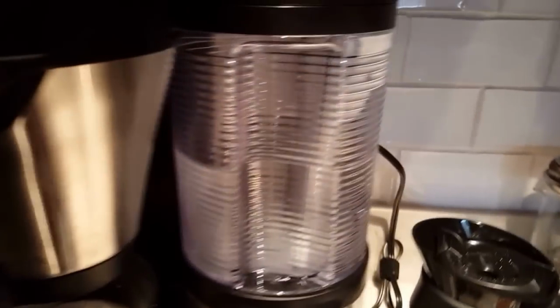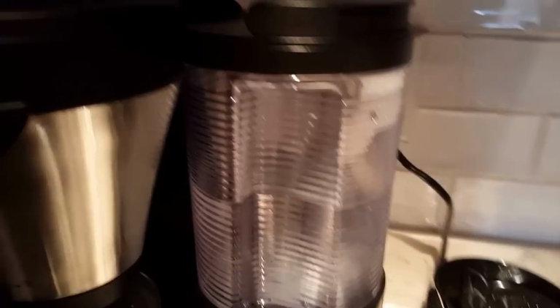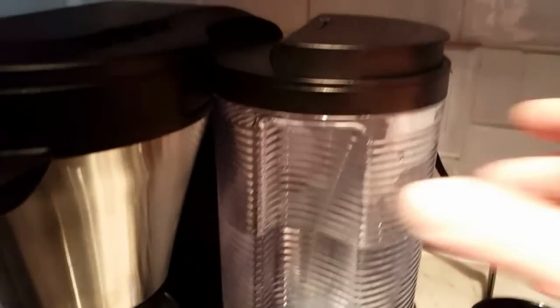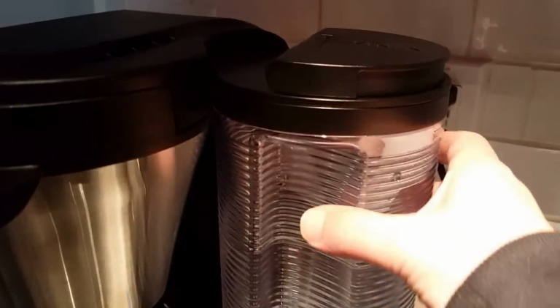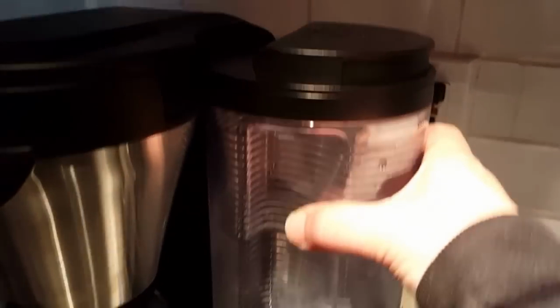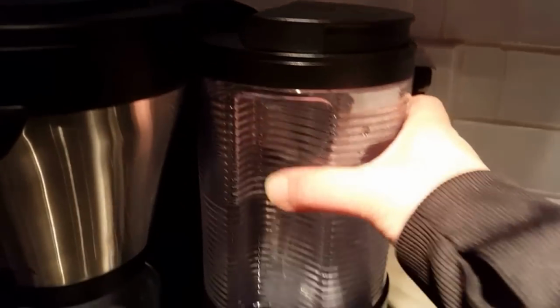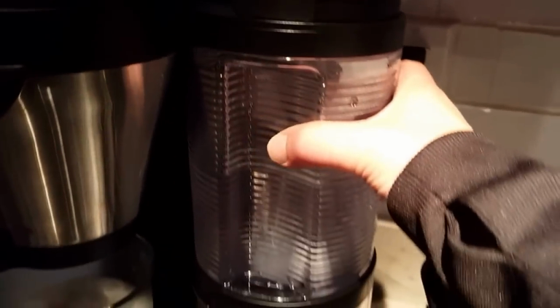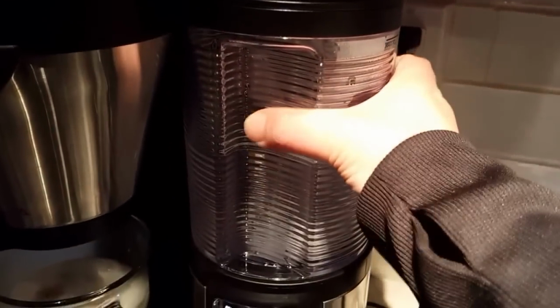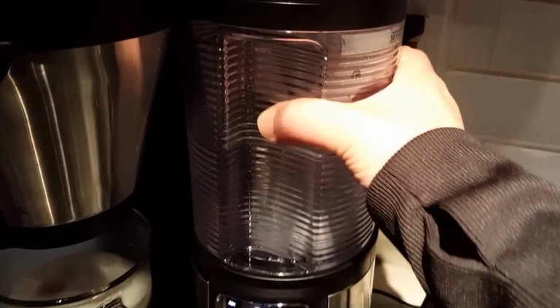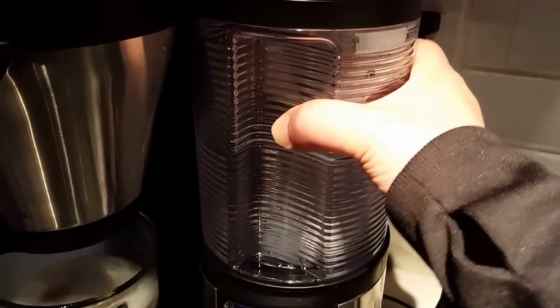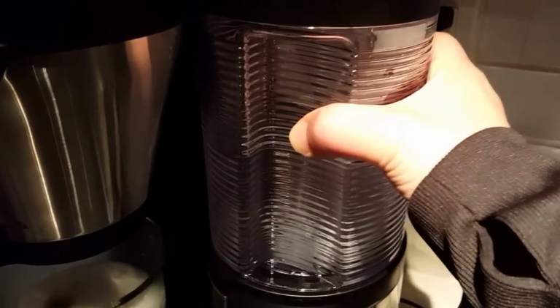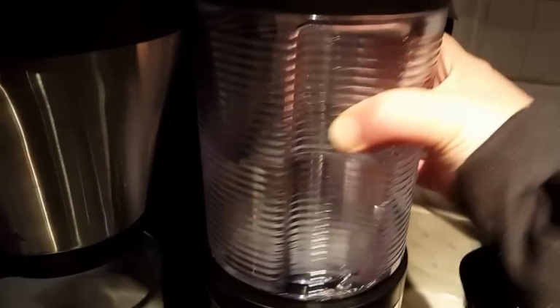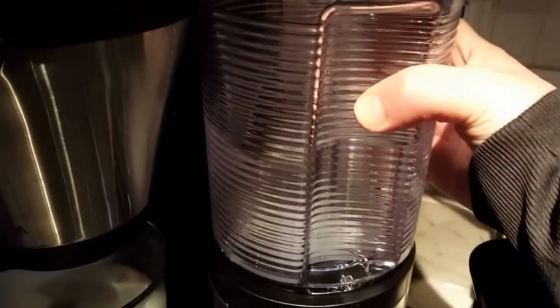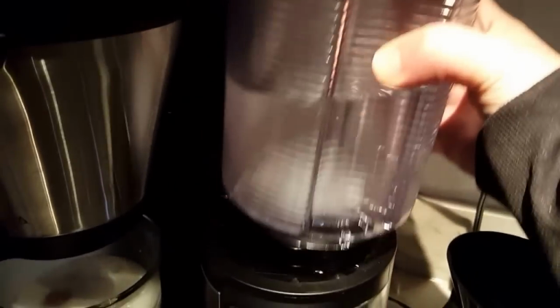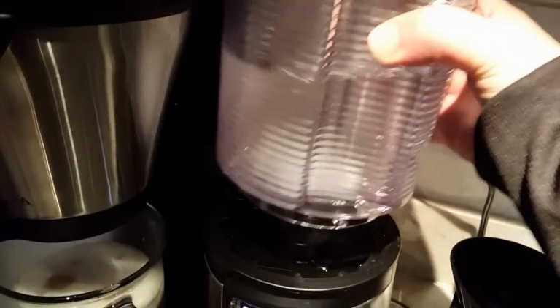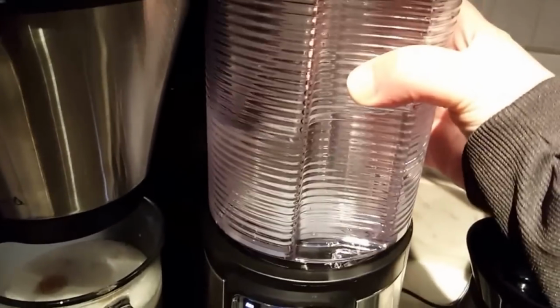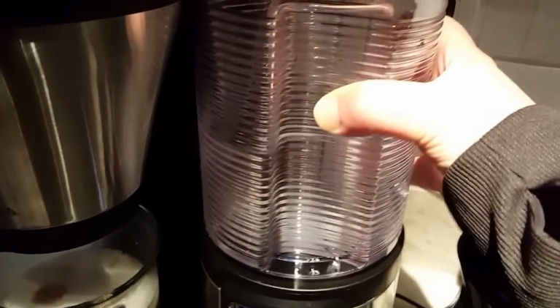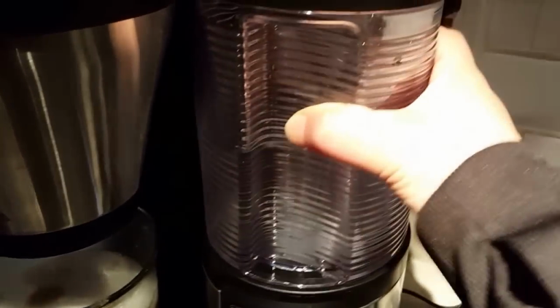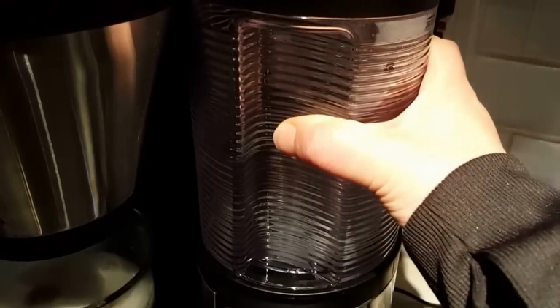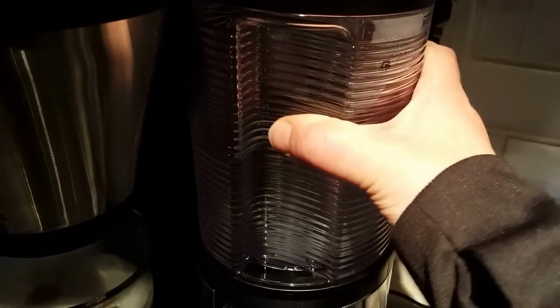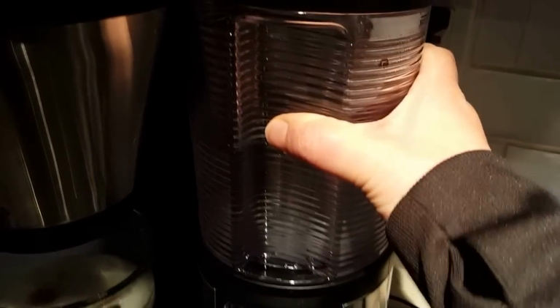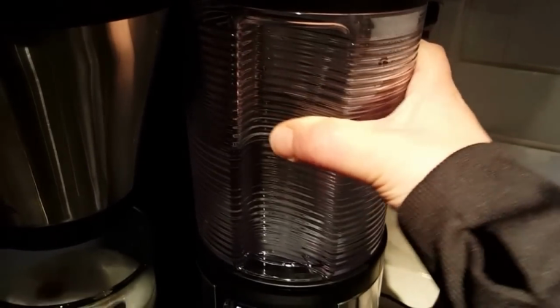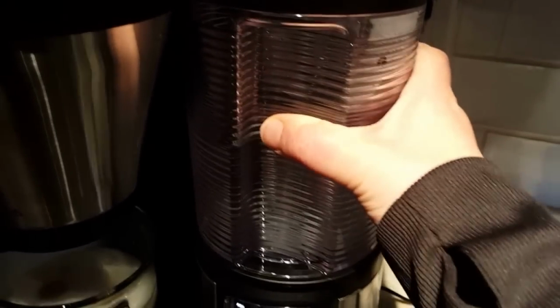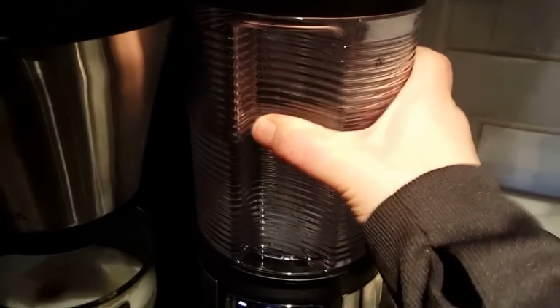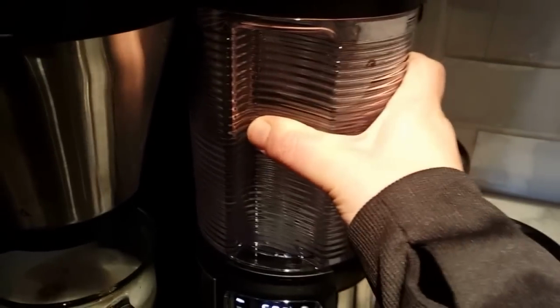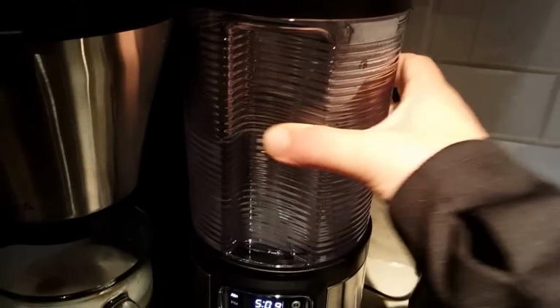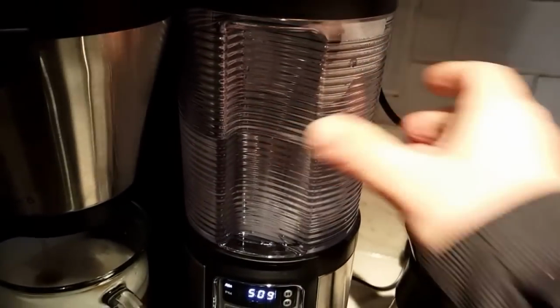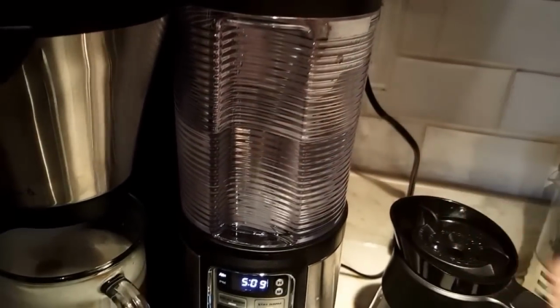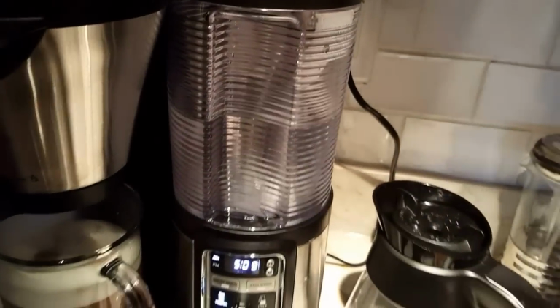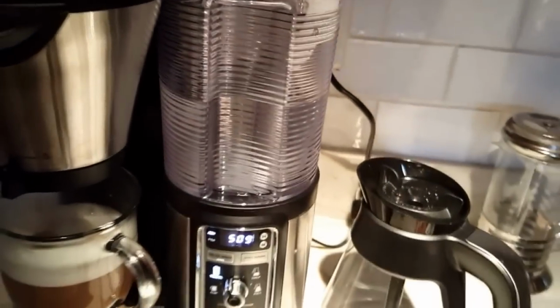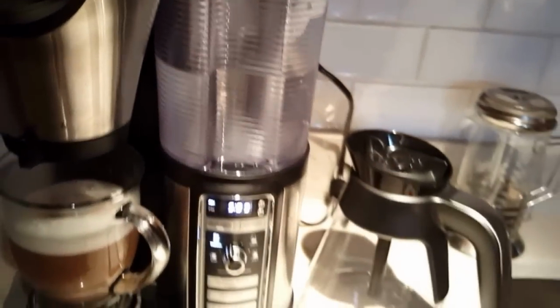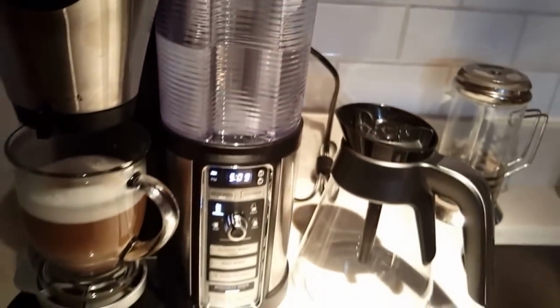This is the water holder reservoir. You just open it, replace it, fill it up, wash it if you need to, click it, set it in place.